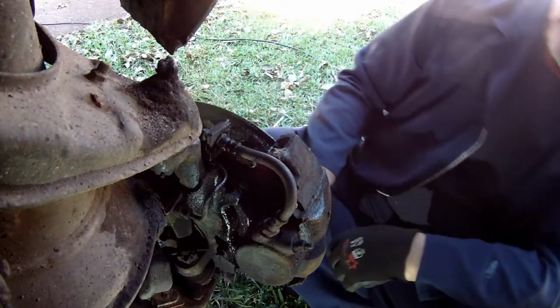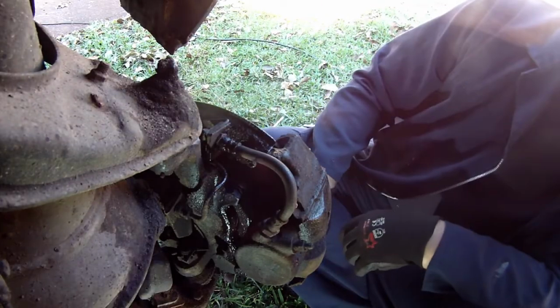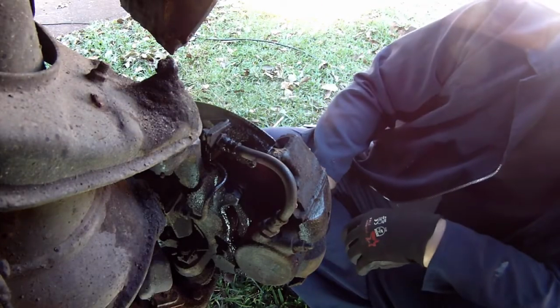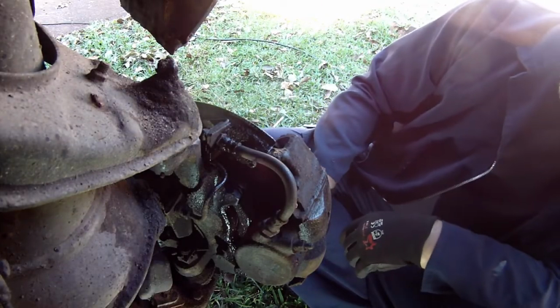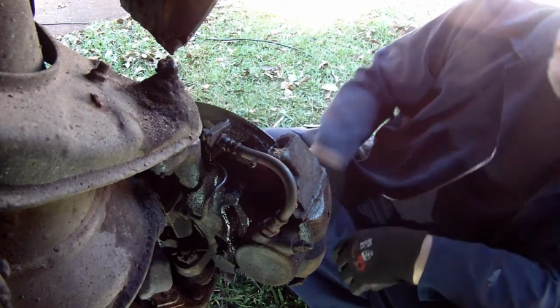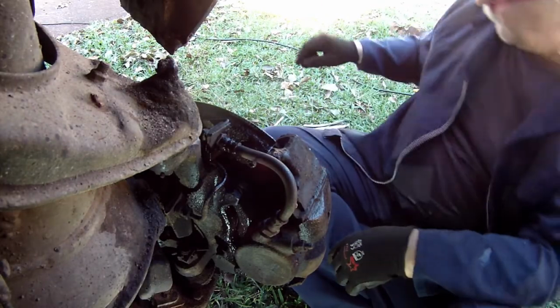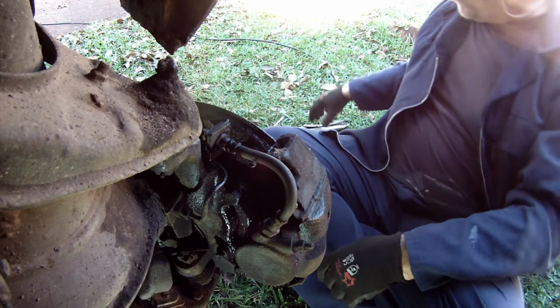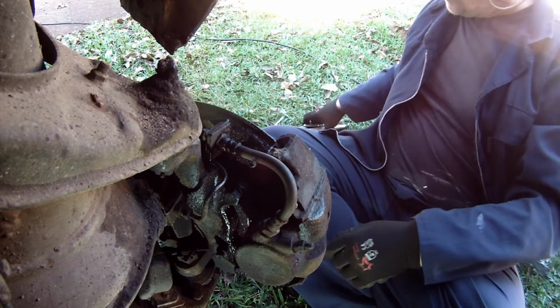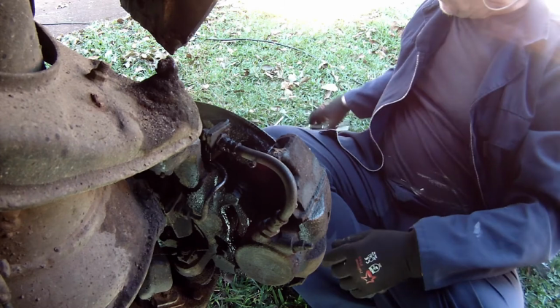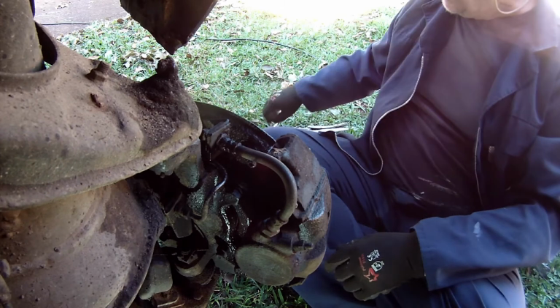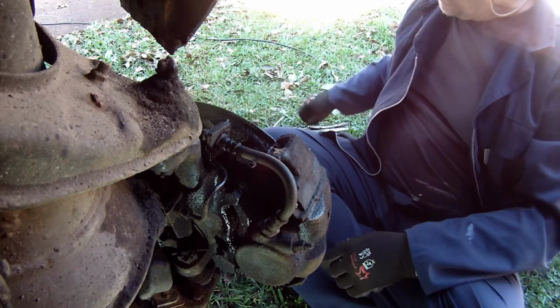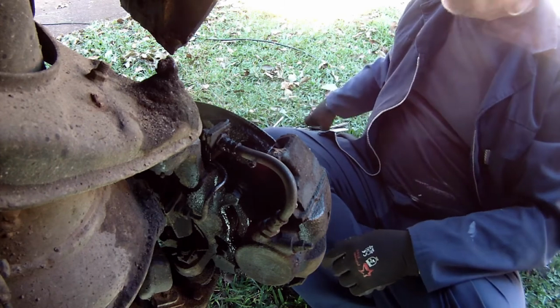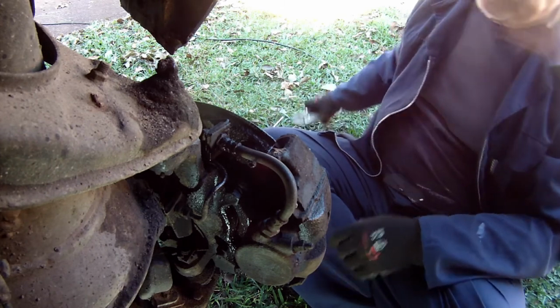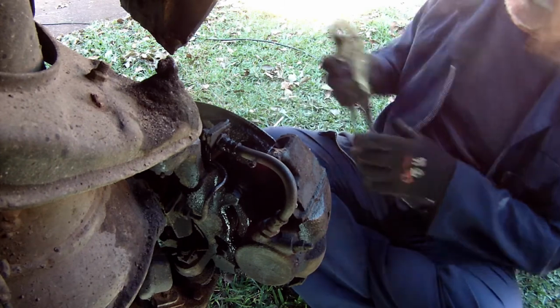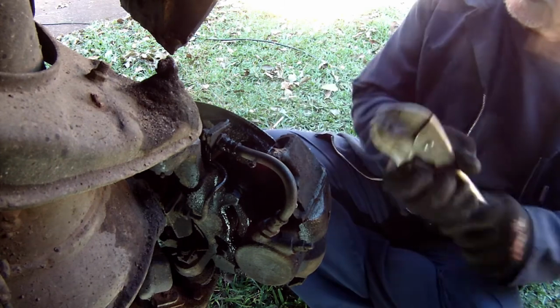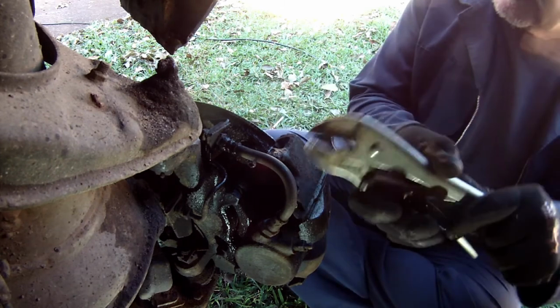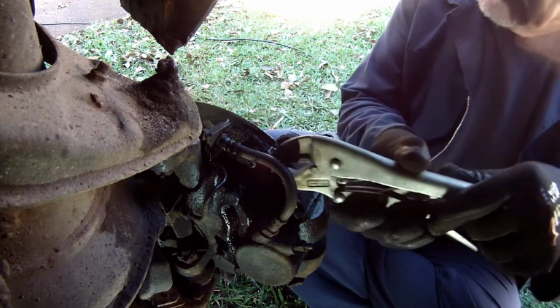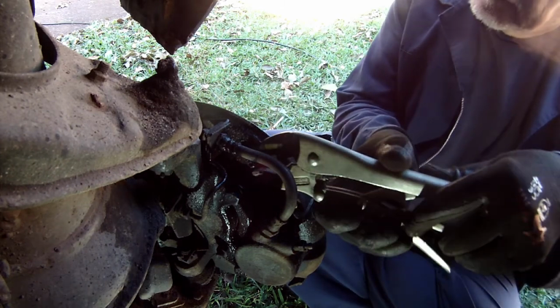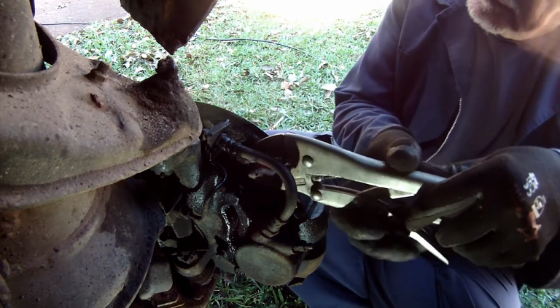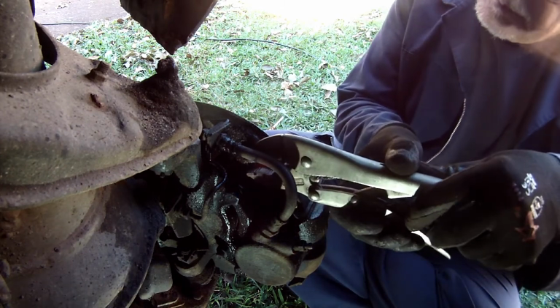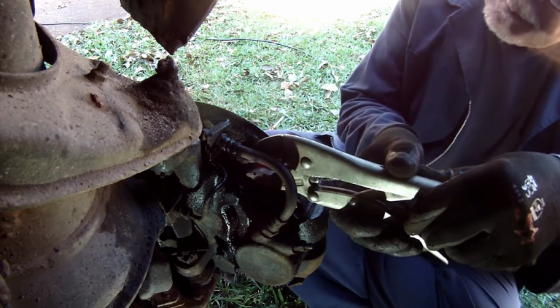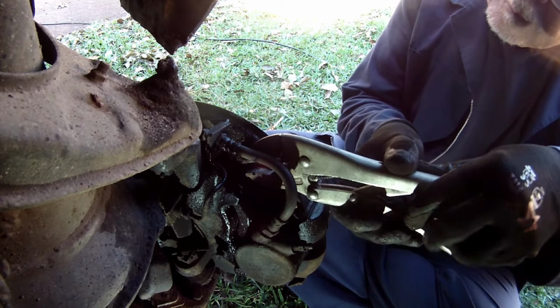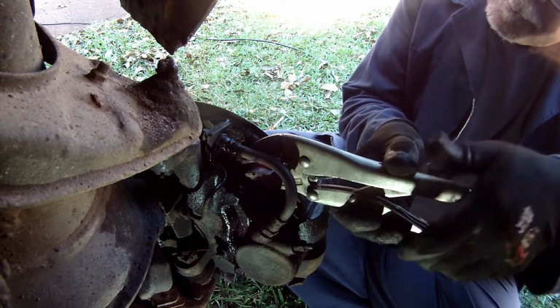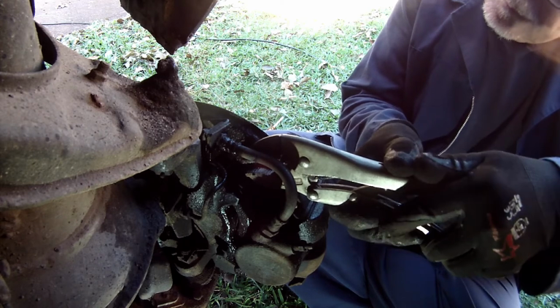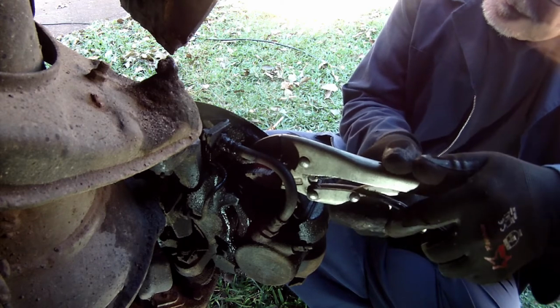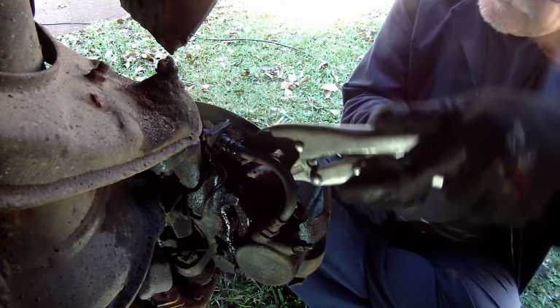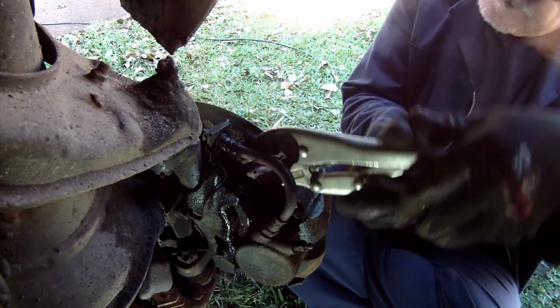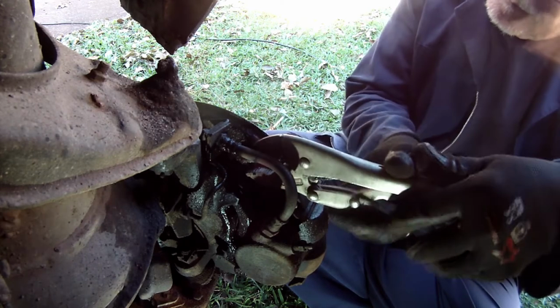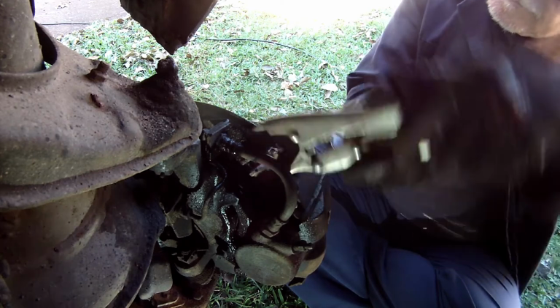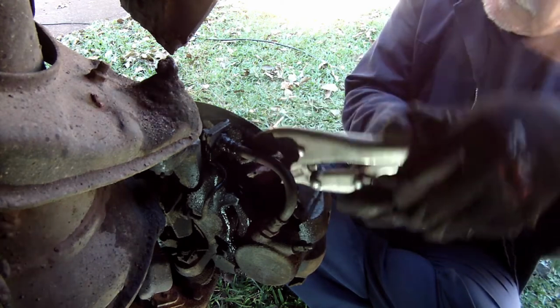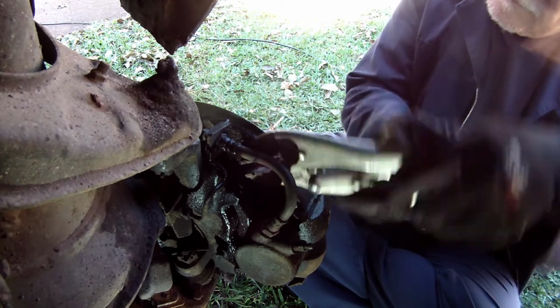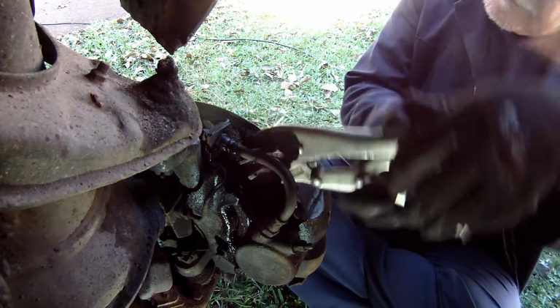While the wheels were off, I thought I'd check the disc pads in front, and then I realized this little screw right at the top is a Phillips-head screw.